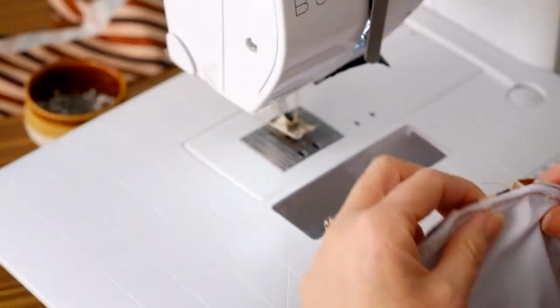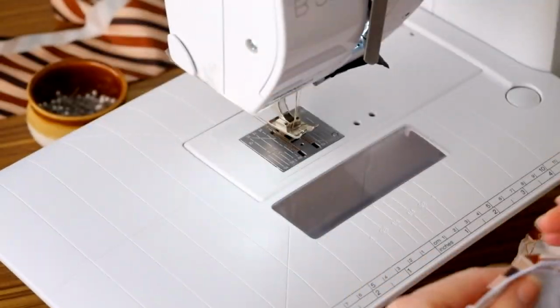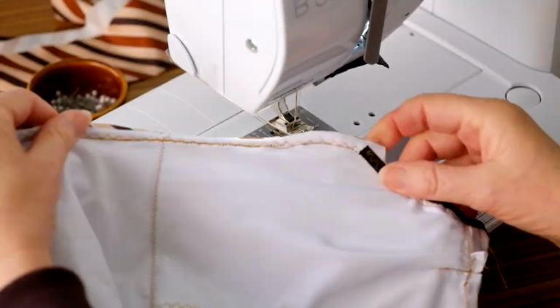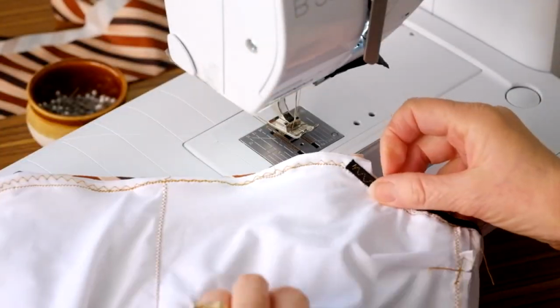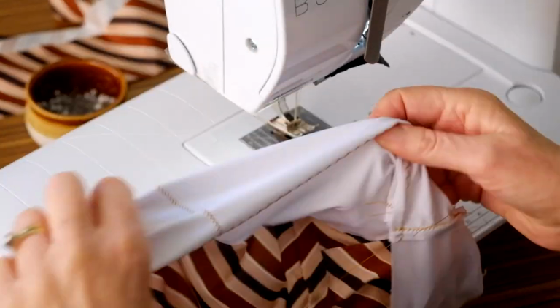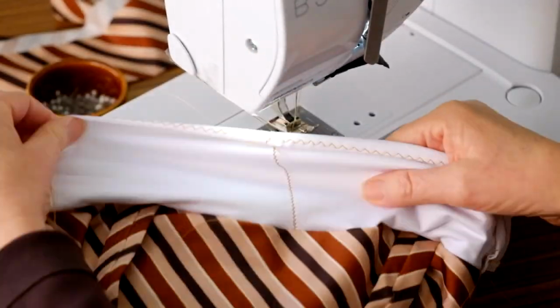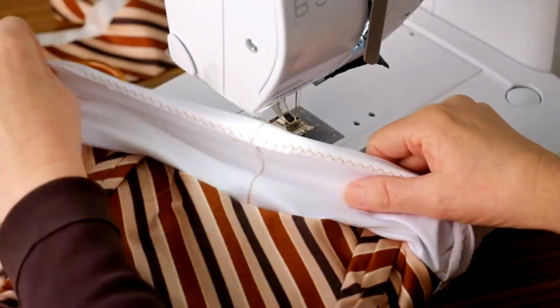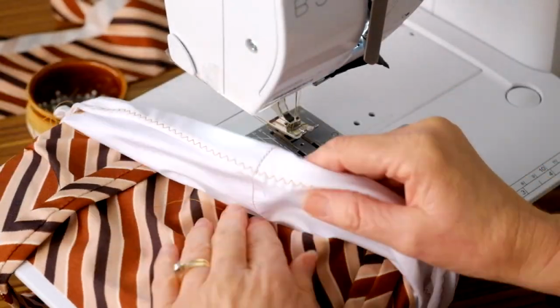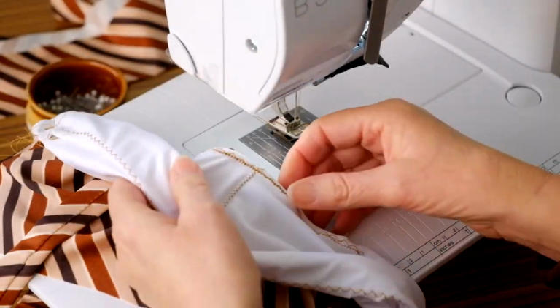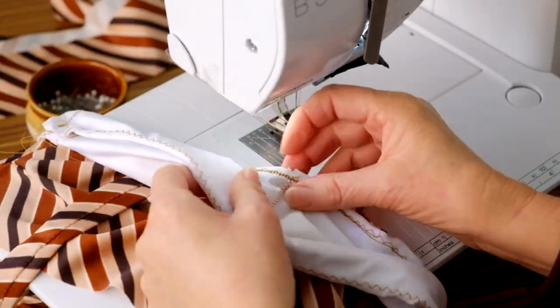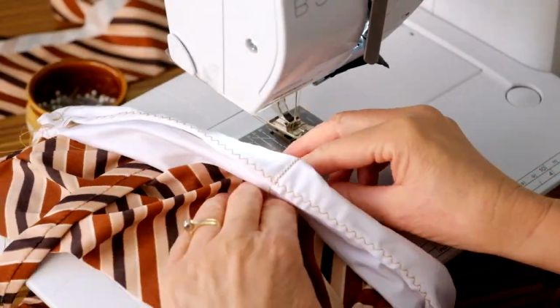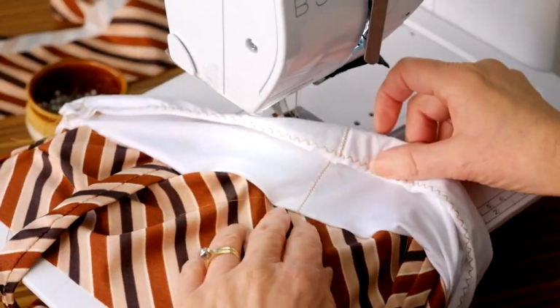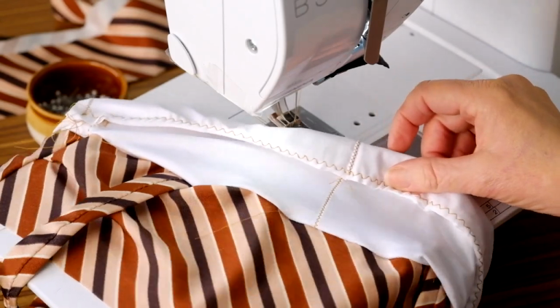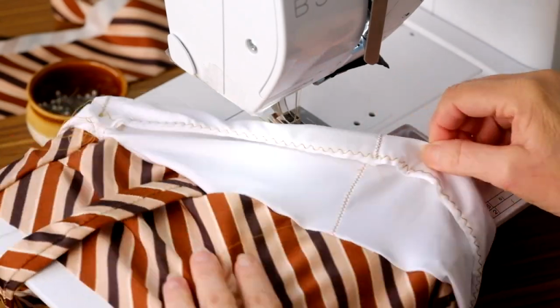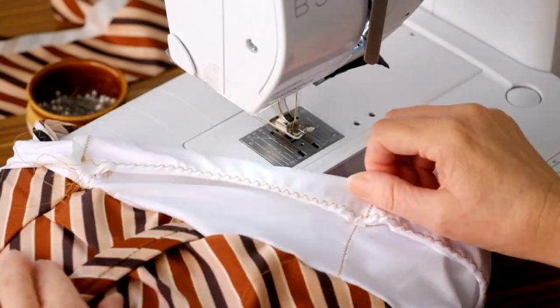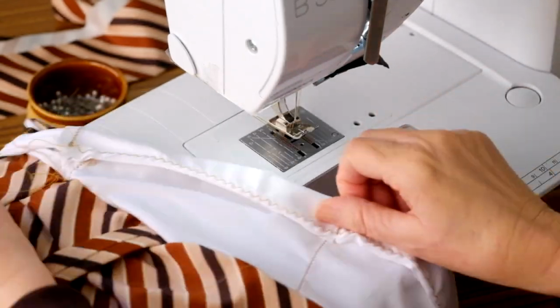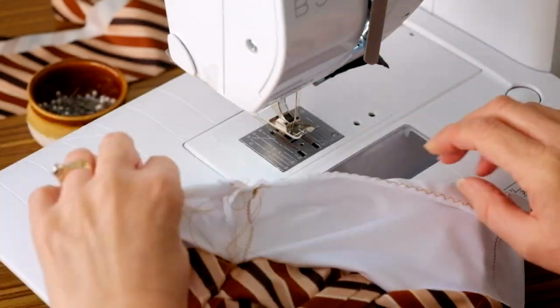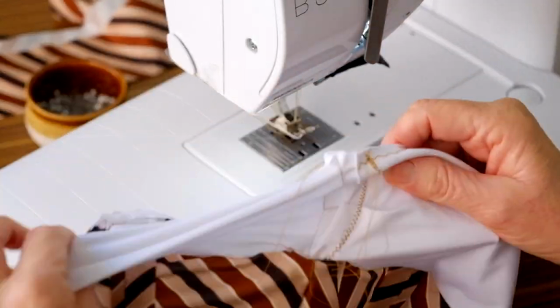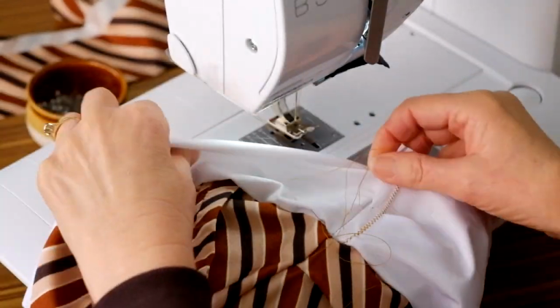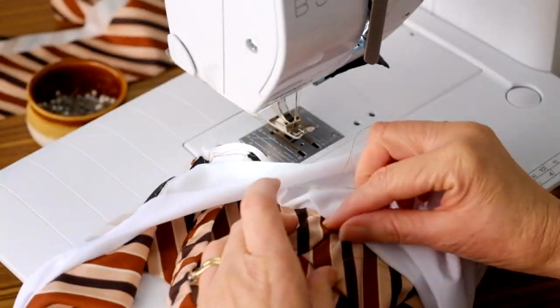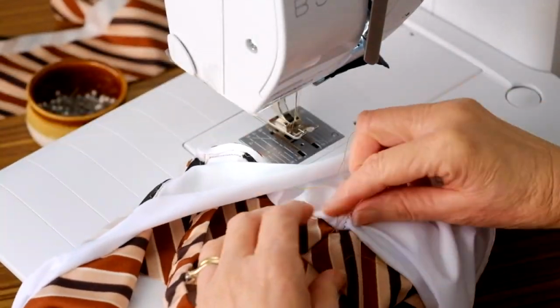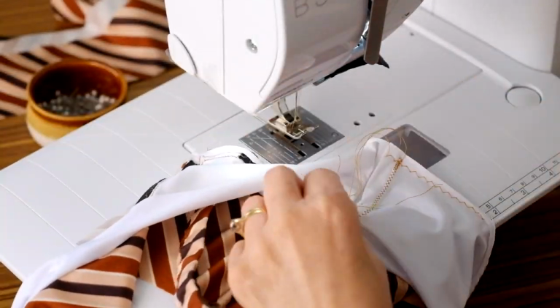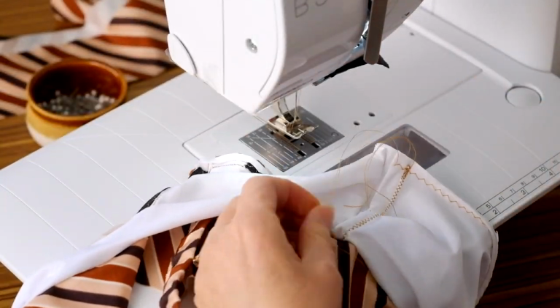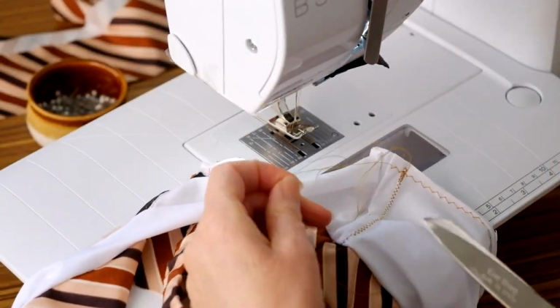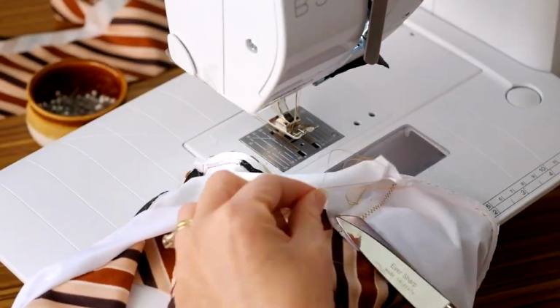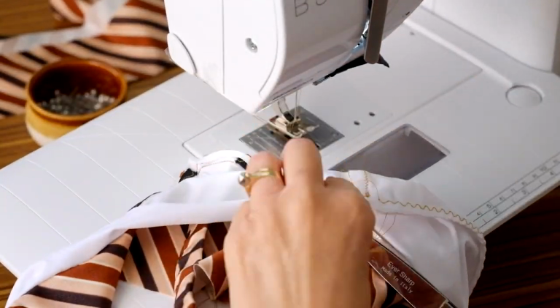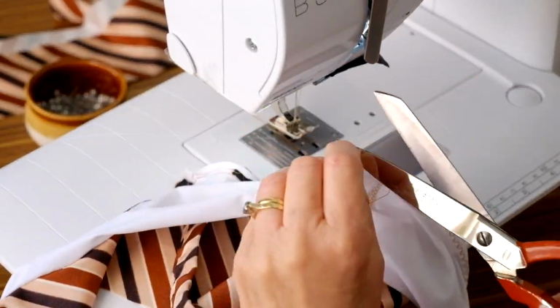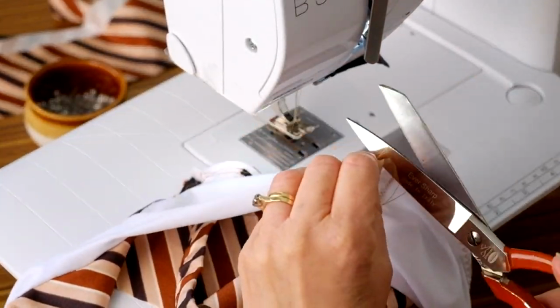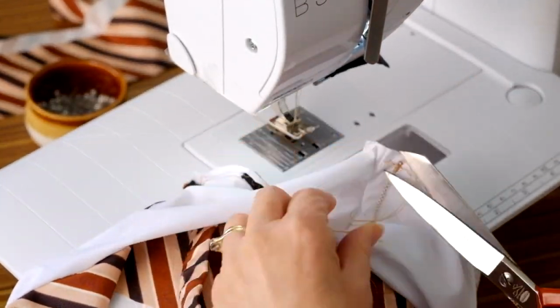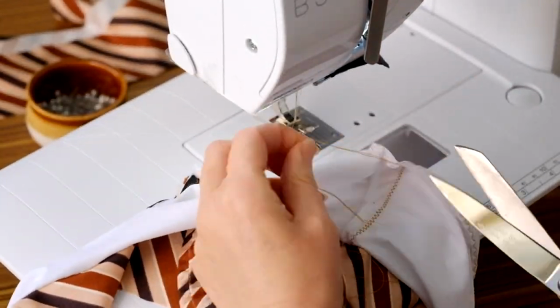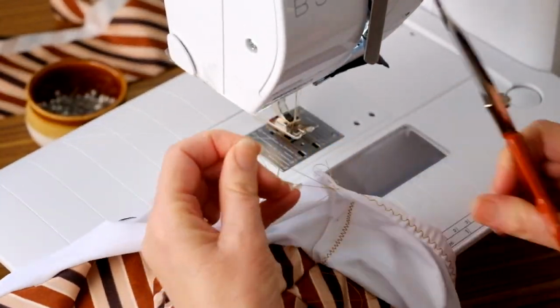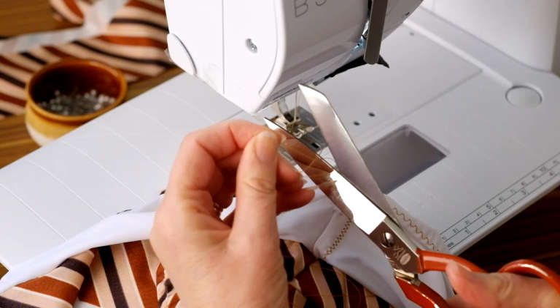Open out the top section and understitch the lining into the seam allowance. This step is optional — if you do not feel confident, you can definitely skip this step.